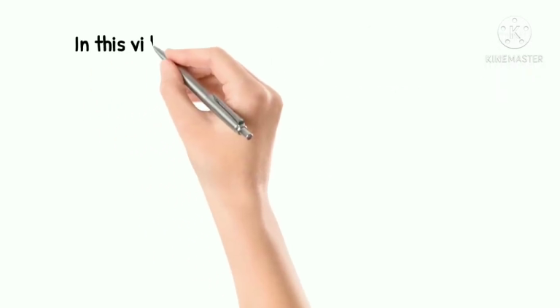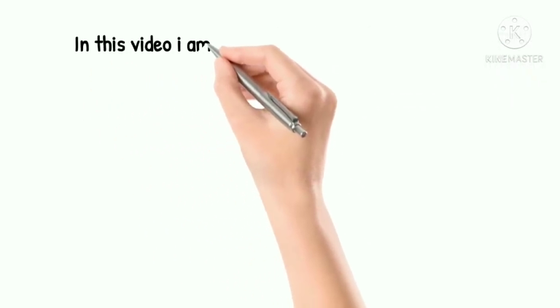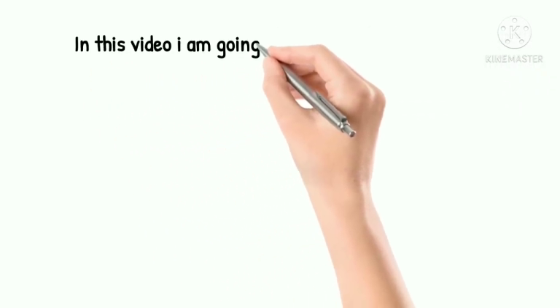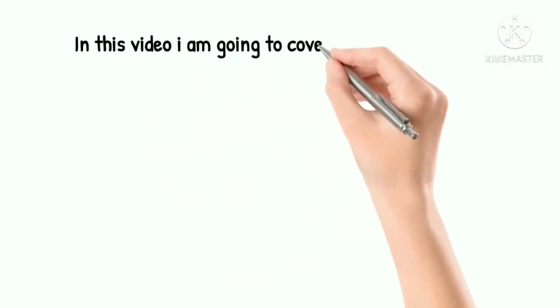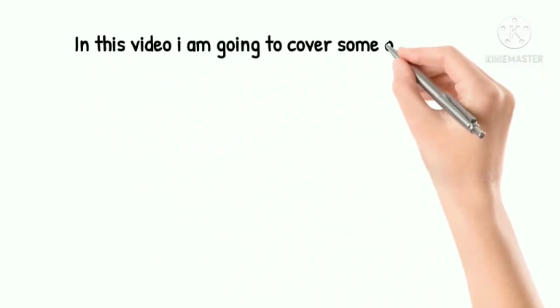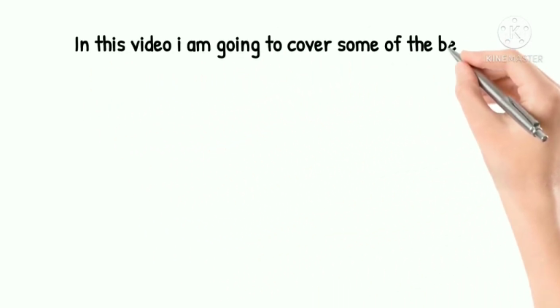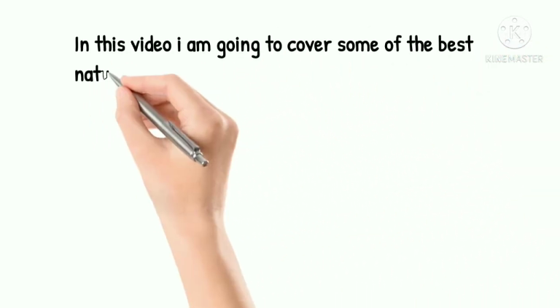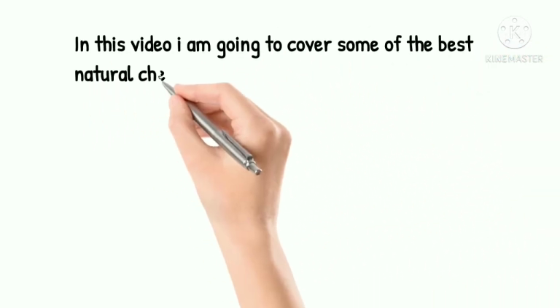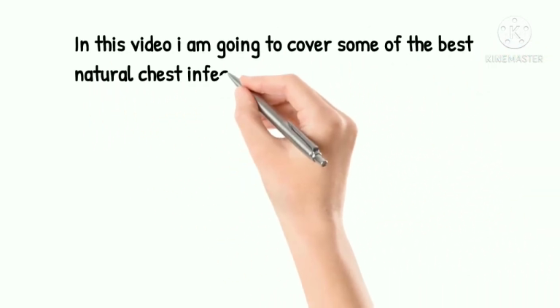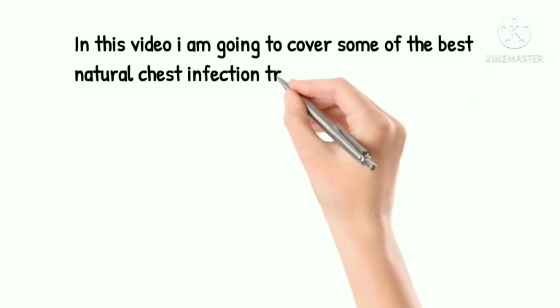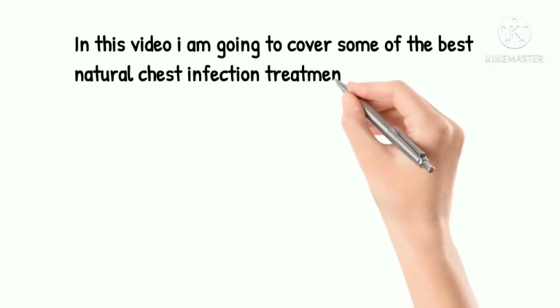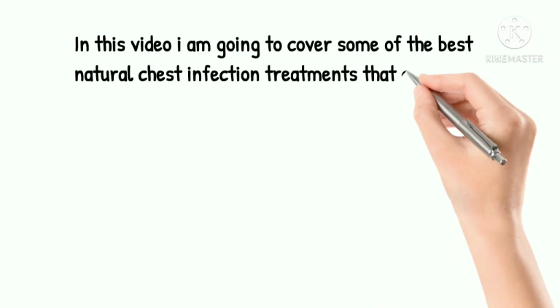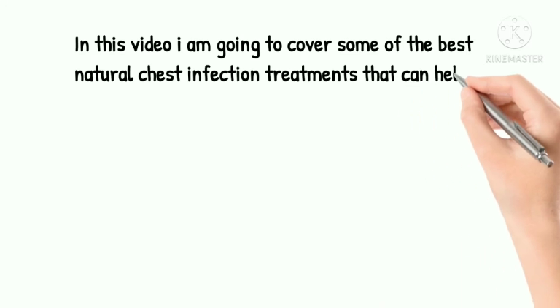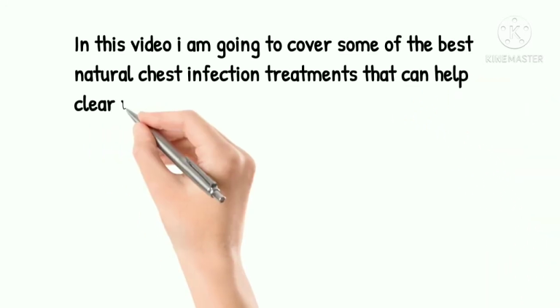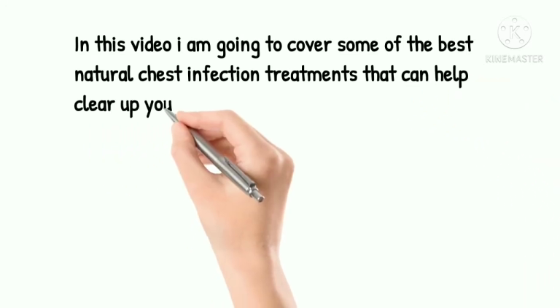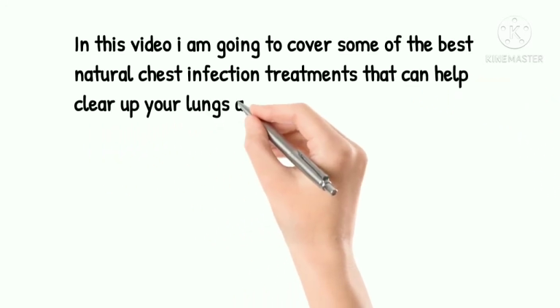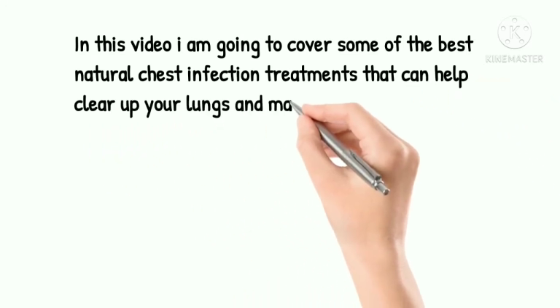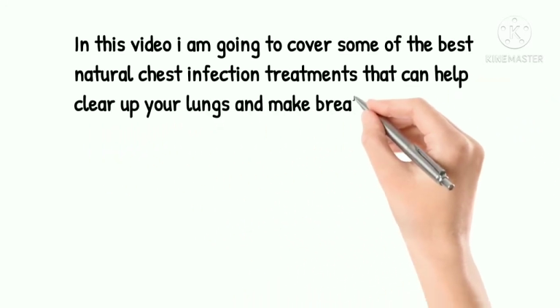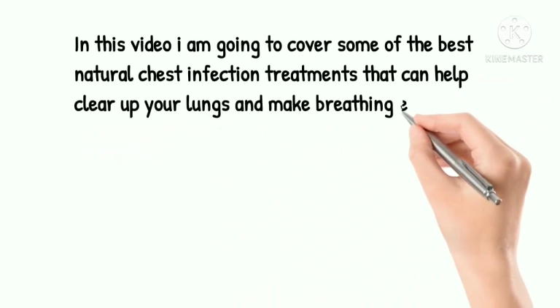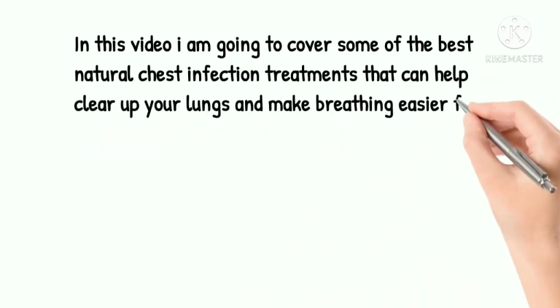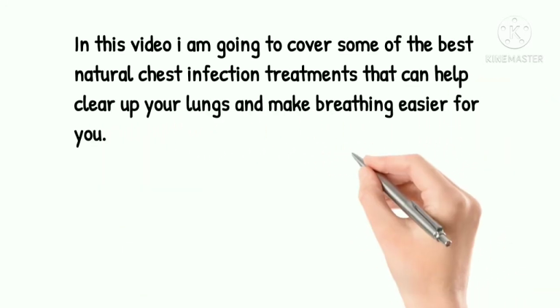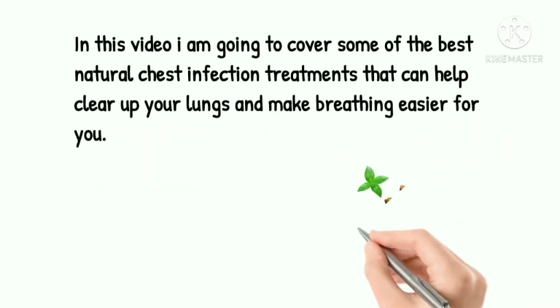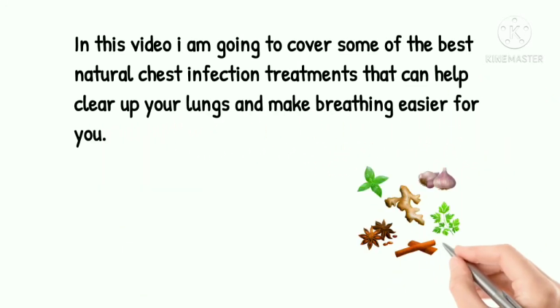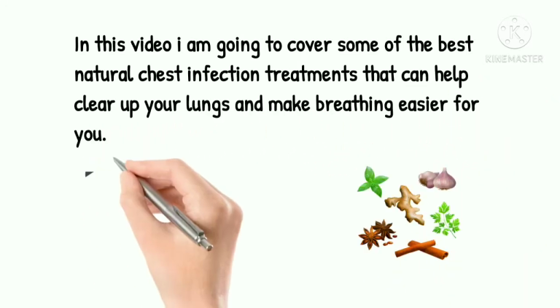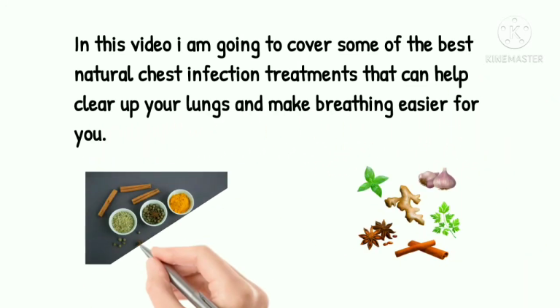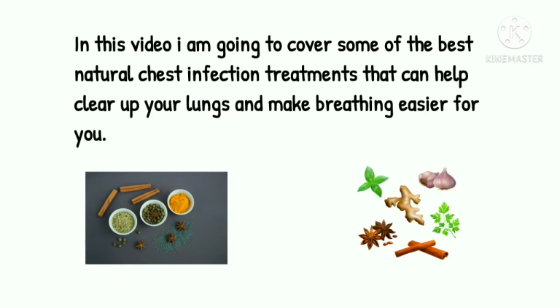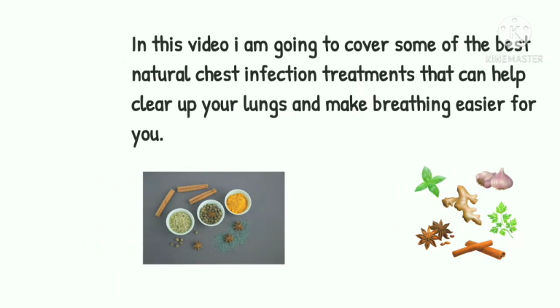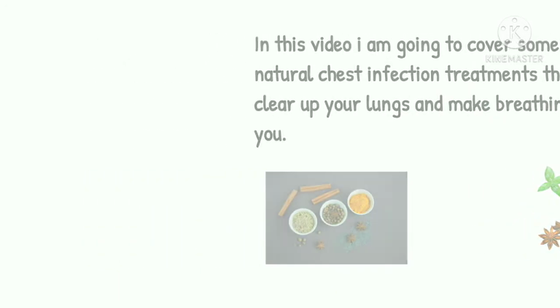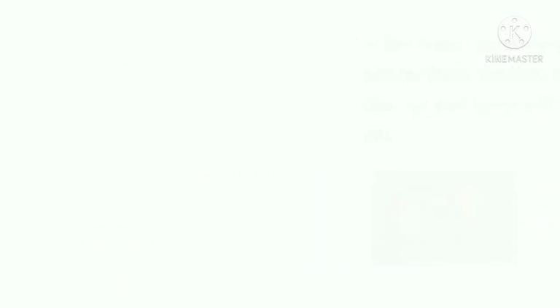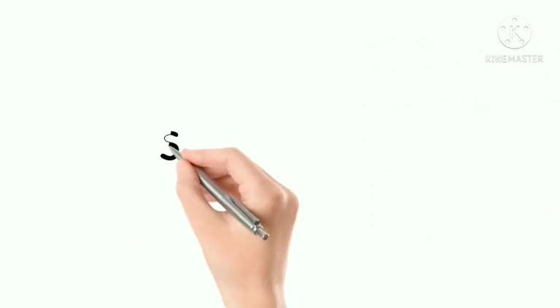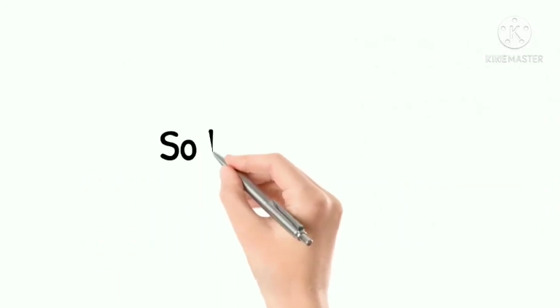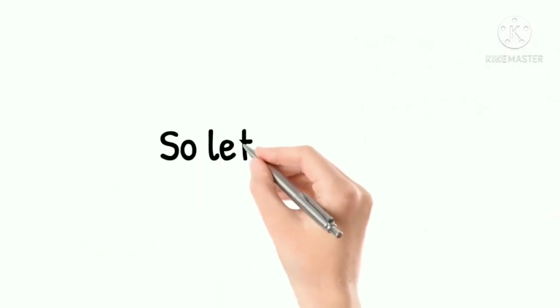In this video, I am going to cover some of the best natural chest infection treatments that can help clear up your lungs and make breathing easier for you. So, let's start.